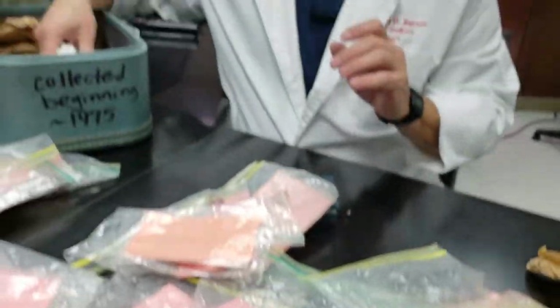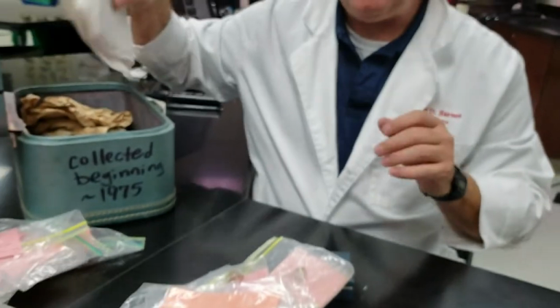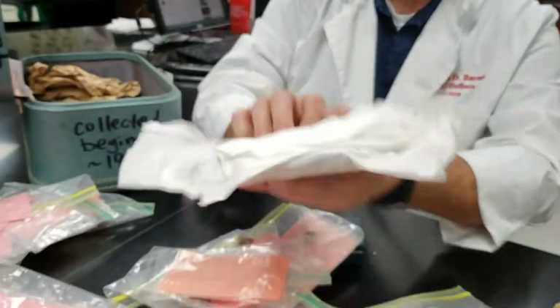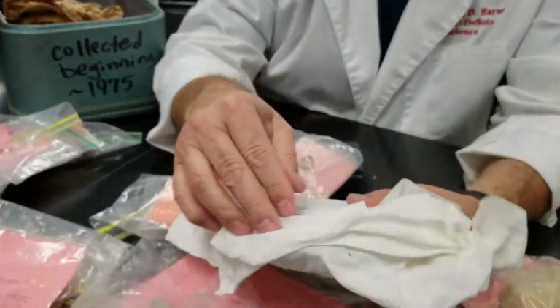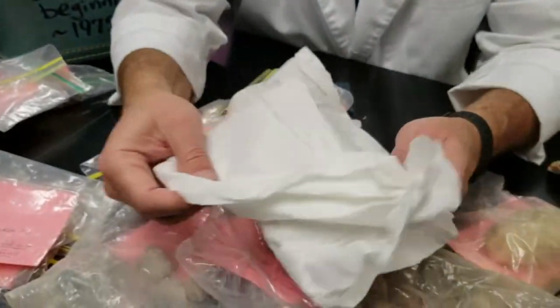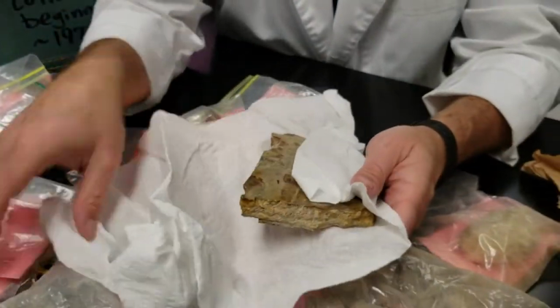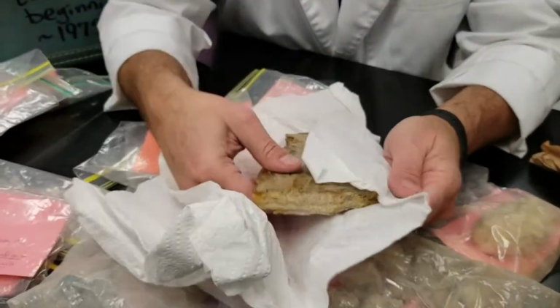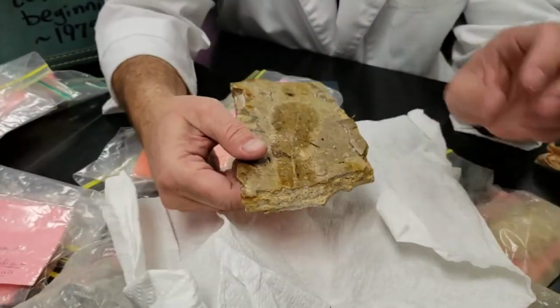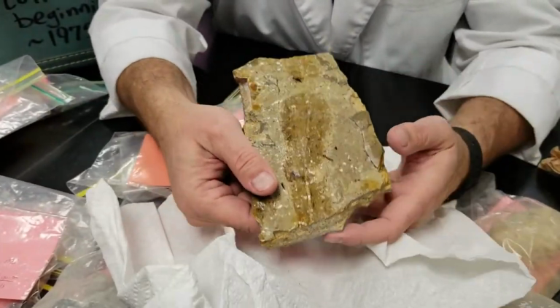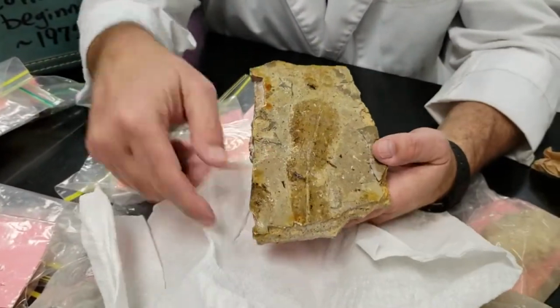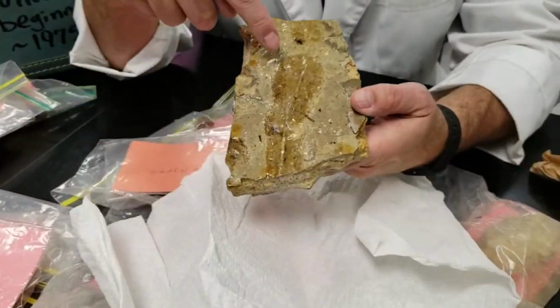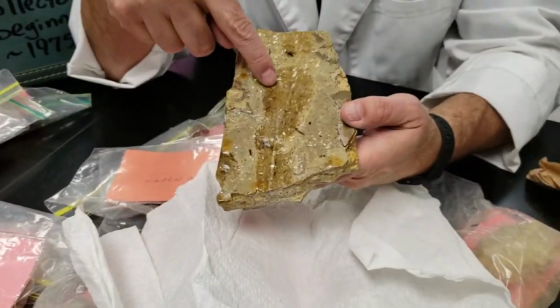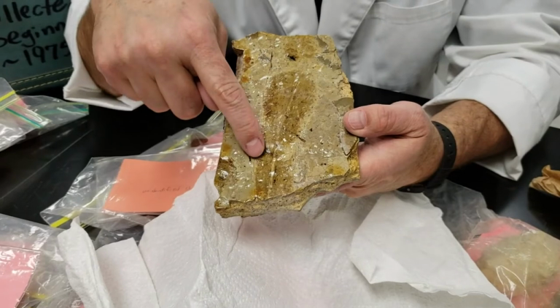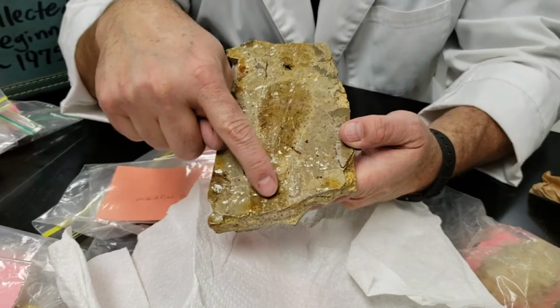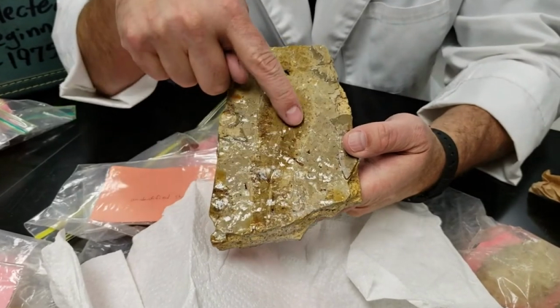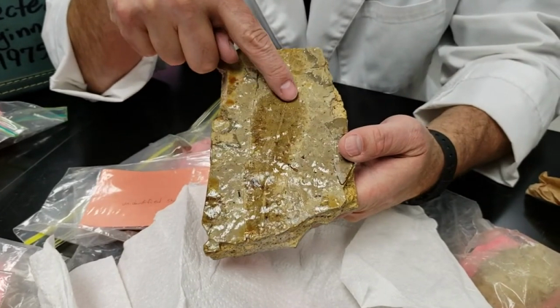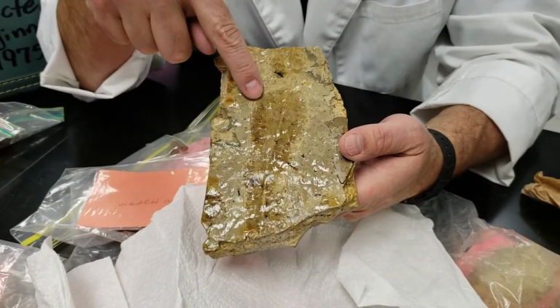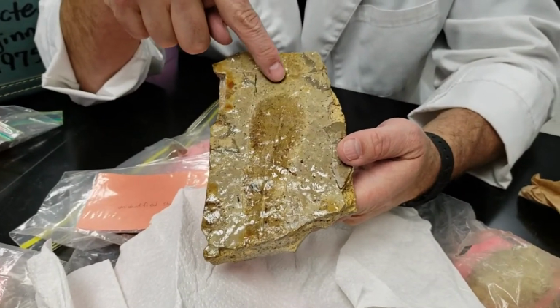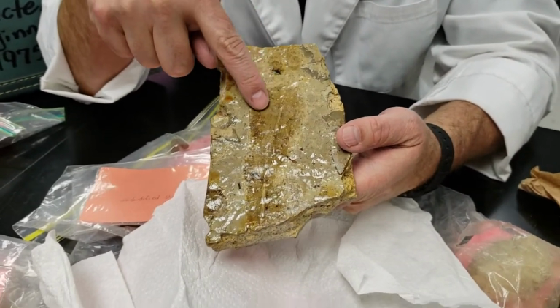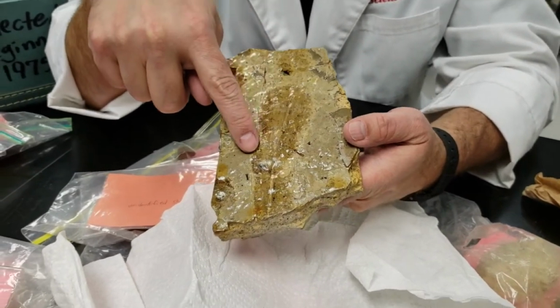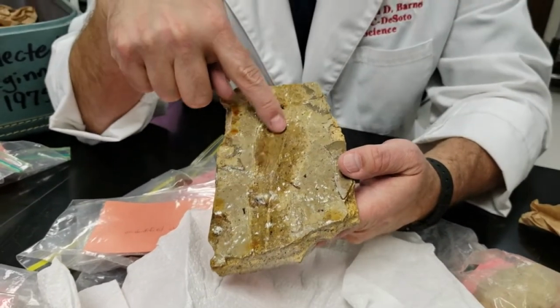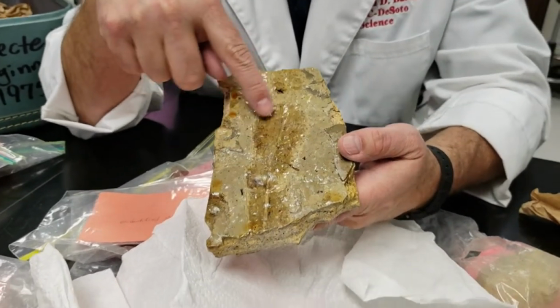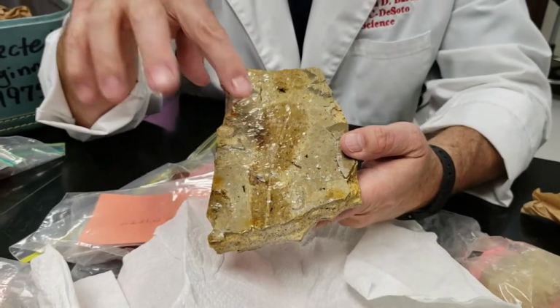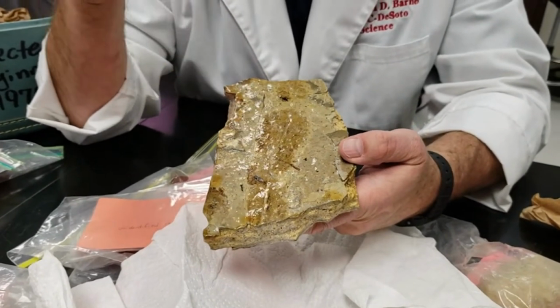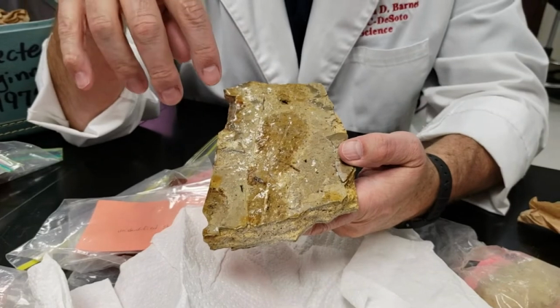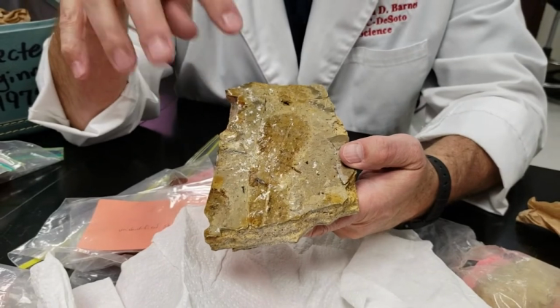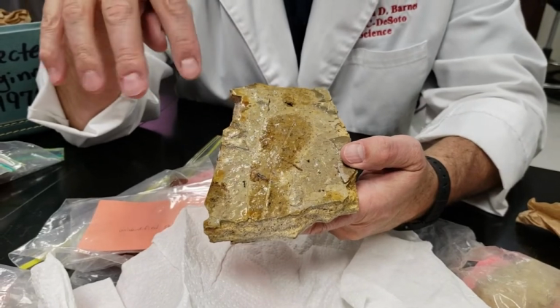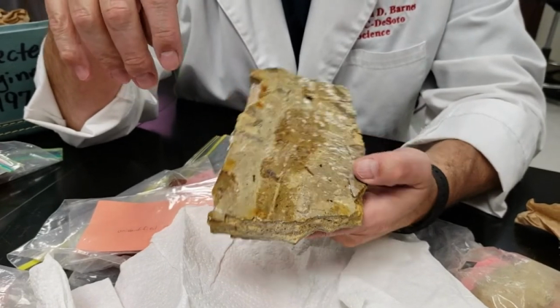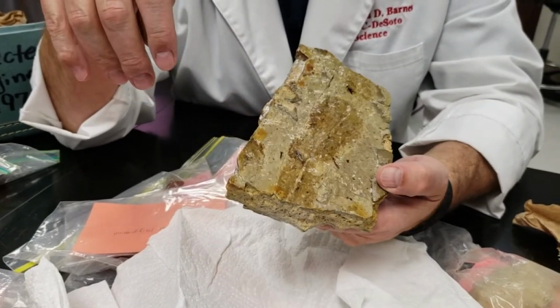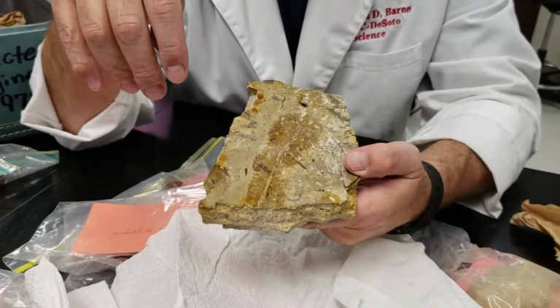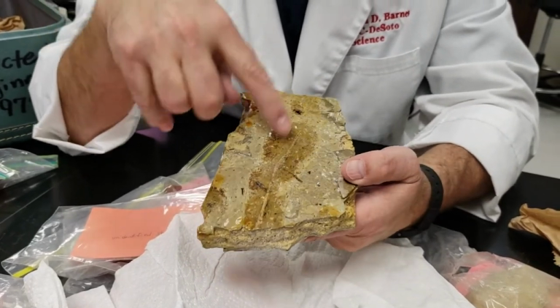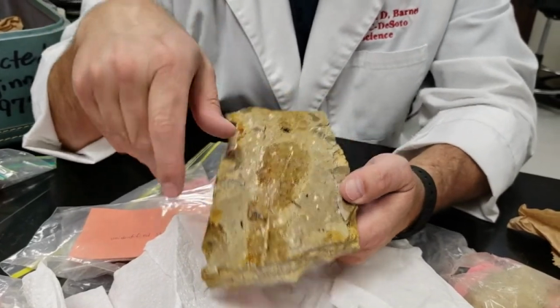A friend of mine brought me this from Texas. I thought this was pretty cool. If you look at this long leaf that's embedded in this rock, it looks kind of like a eucalyptus leaf from what I can identify it as.